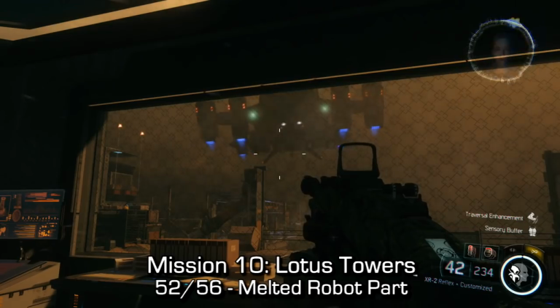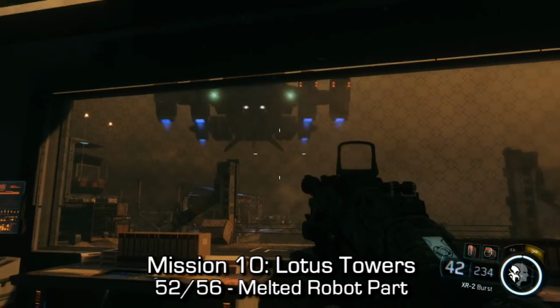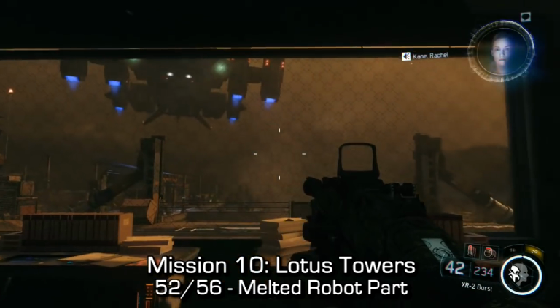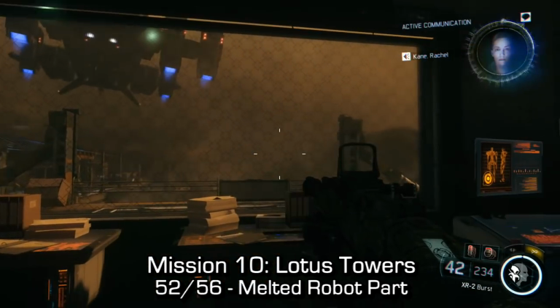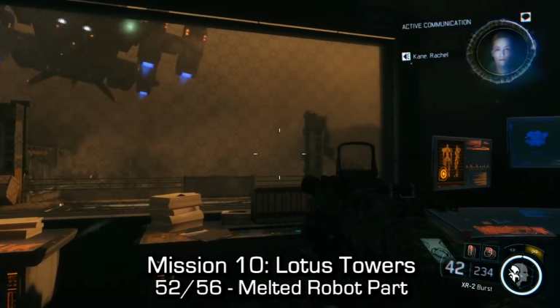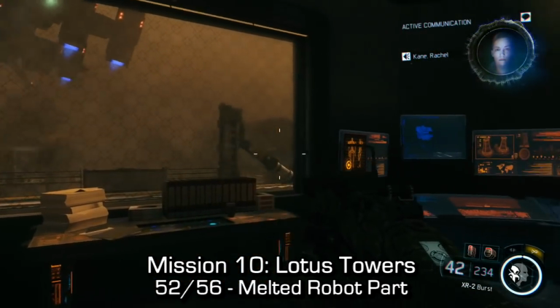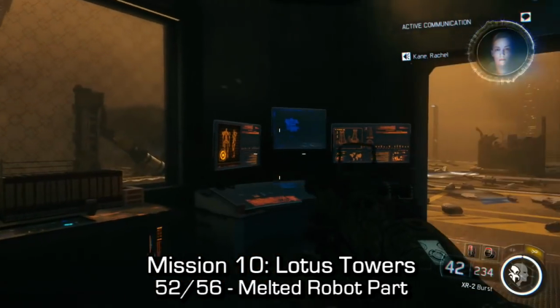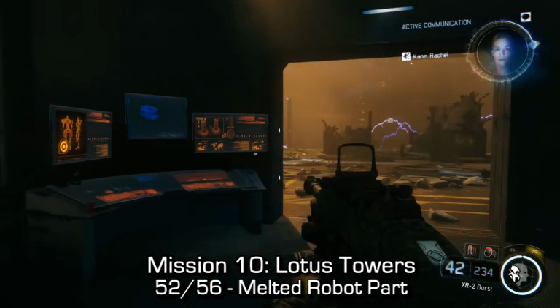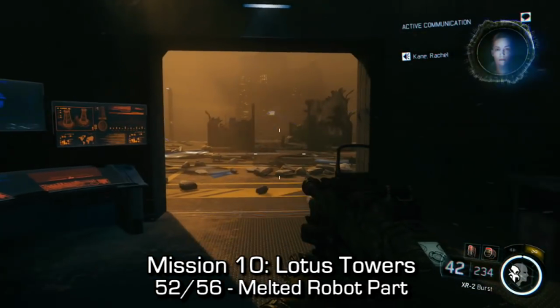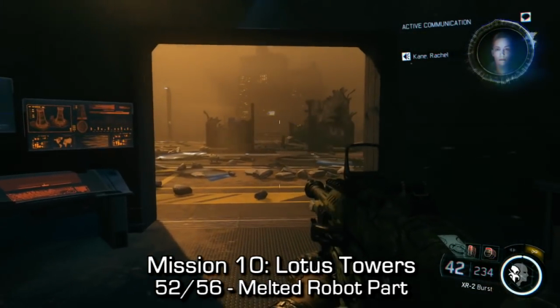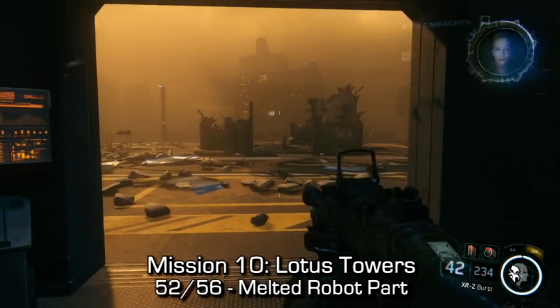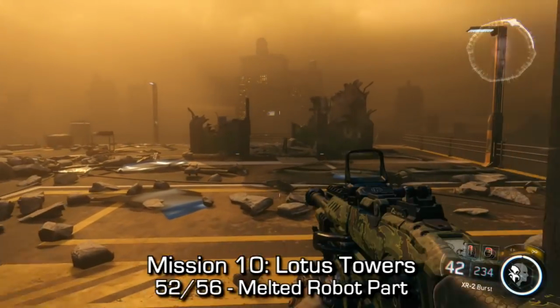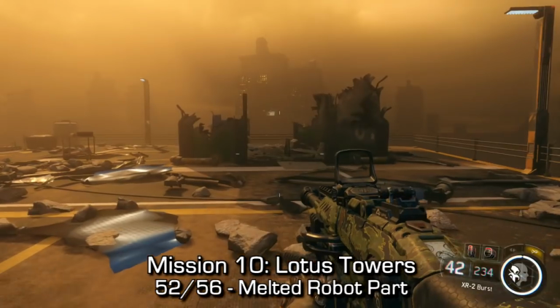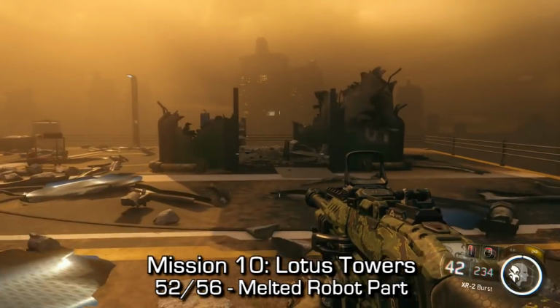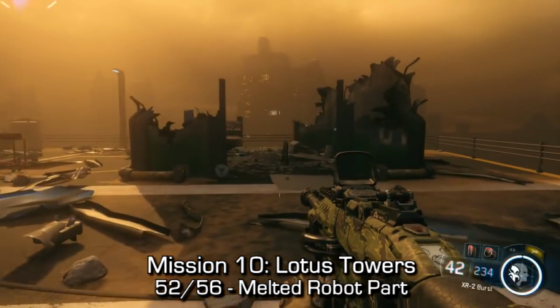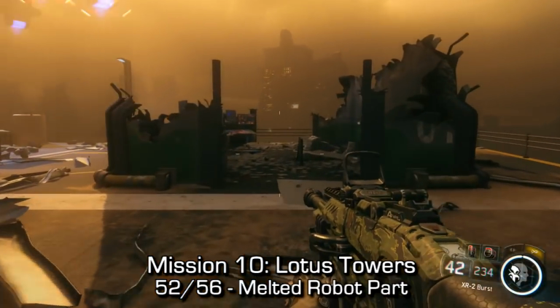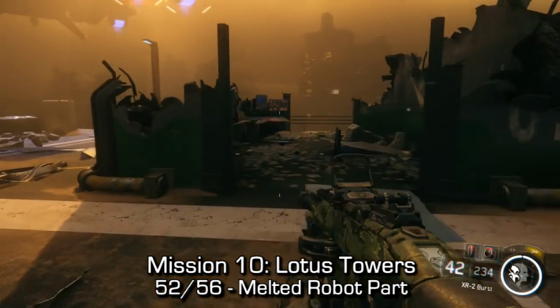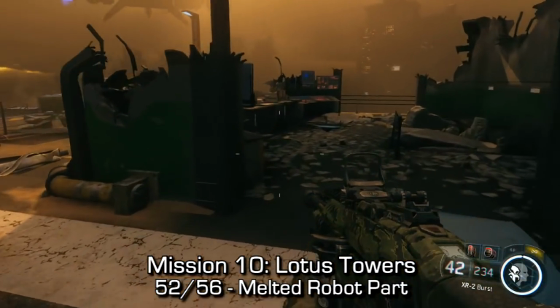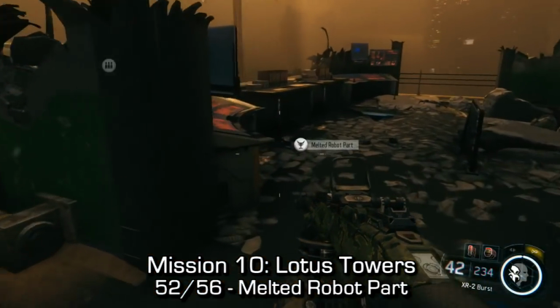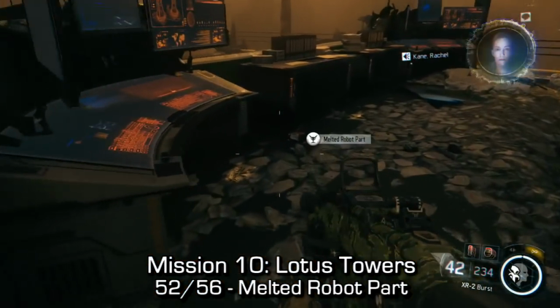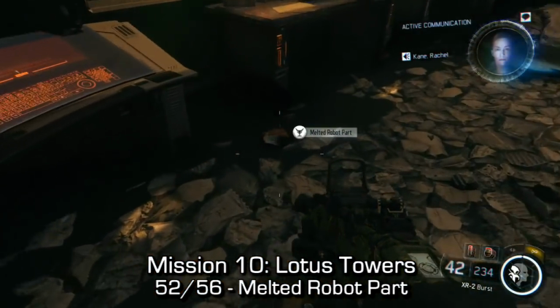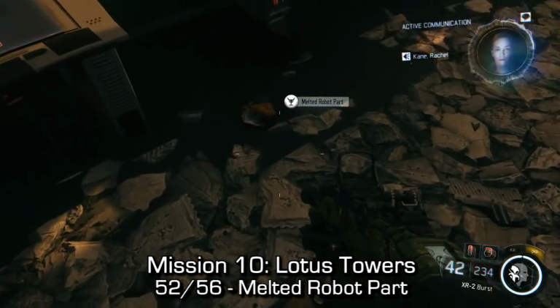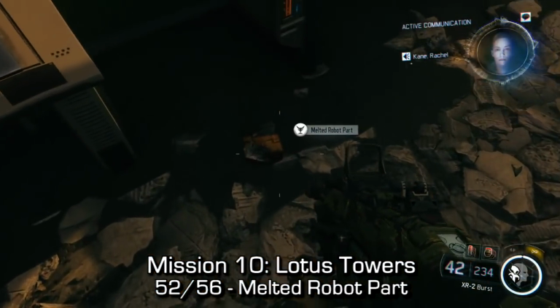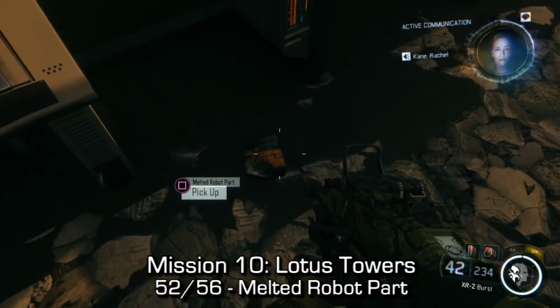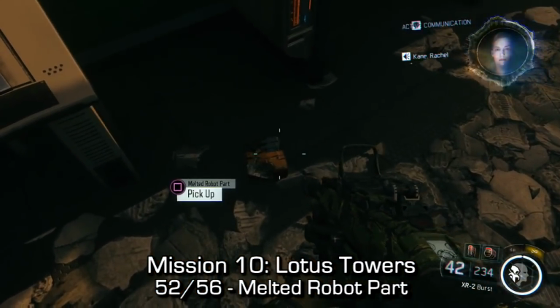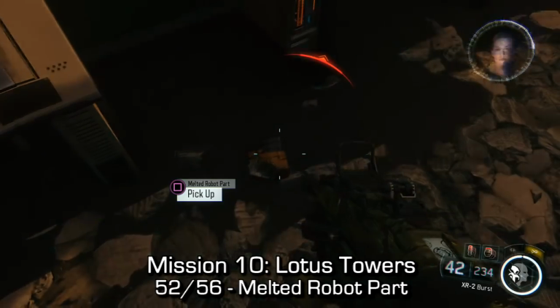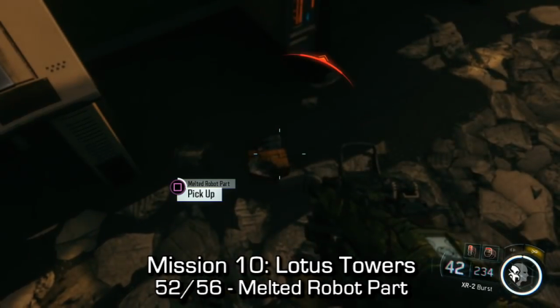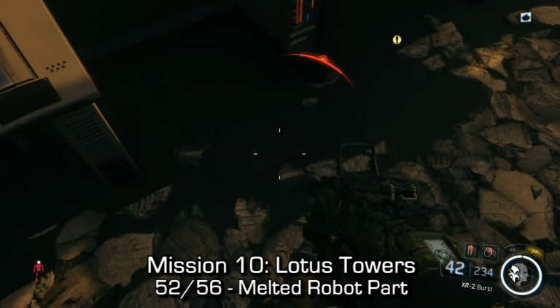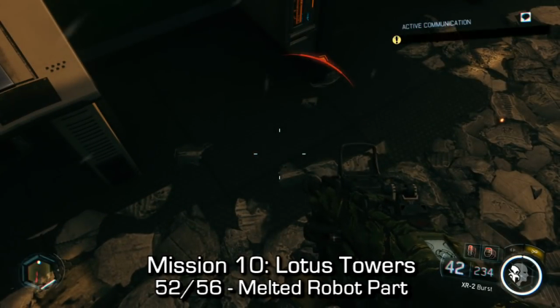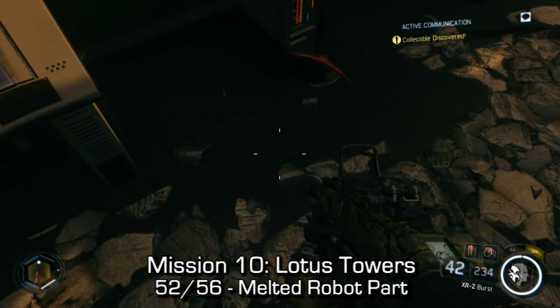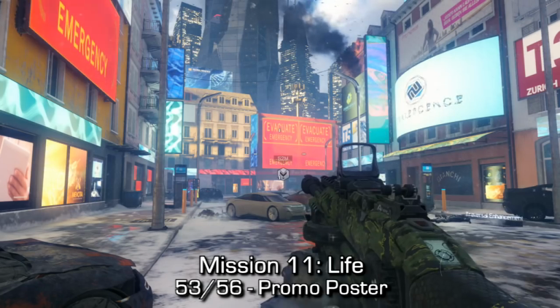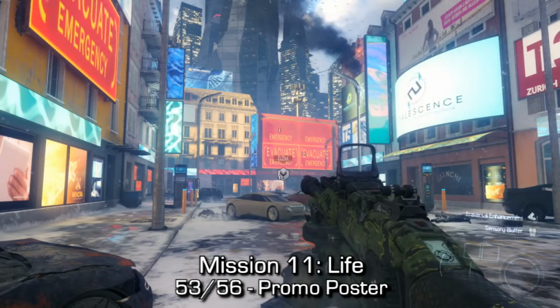Later on in that mission, you'll see a gigantic warship in front of you as you spawn after a cinematic. Turn to your right-hand side and you'll see a broken-down building. Inside that building, there's a whole bunch of consoles on the ground — in between the consoles you'll find the melted robot part.